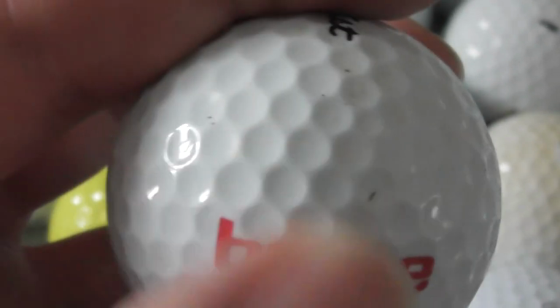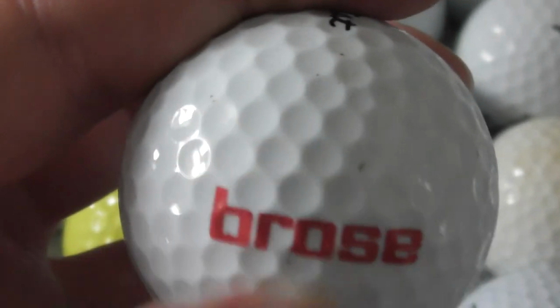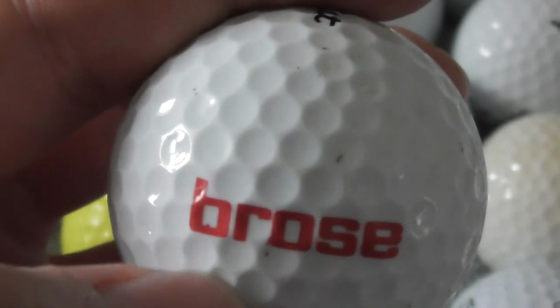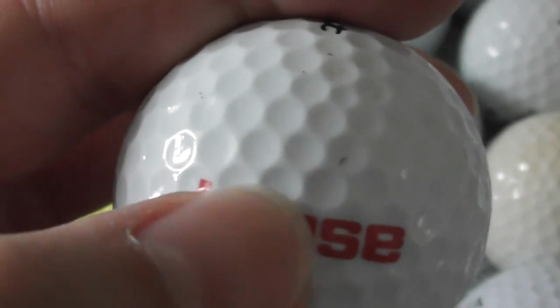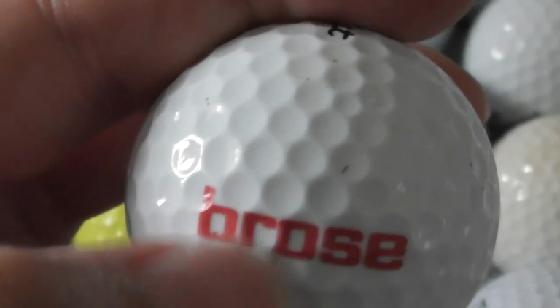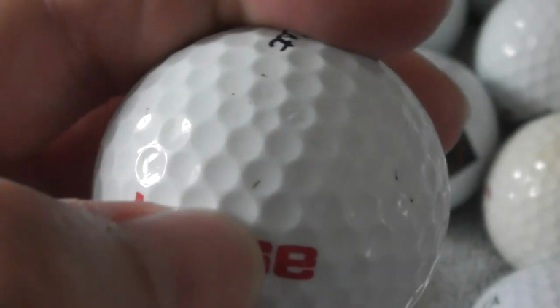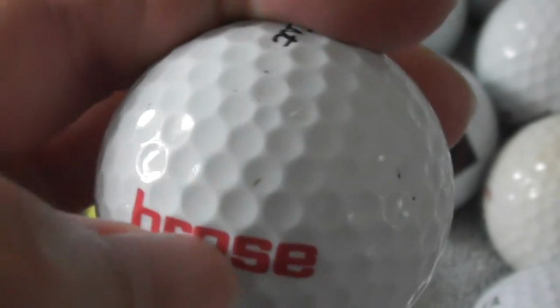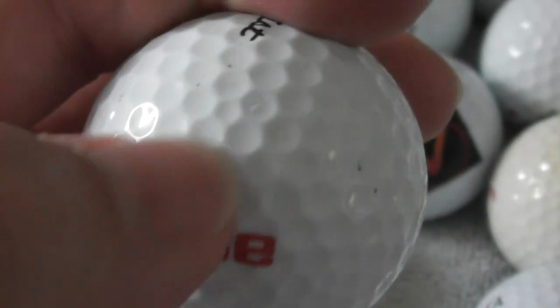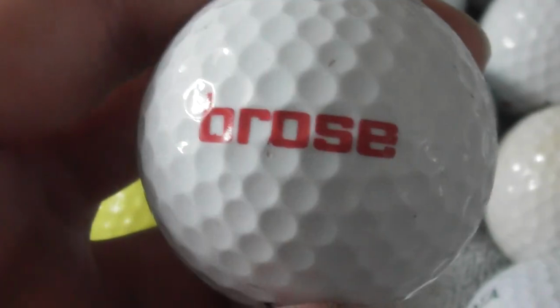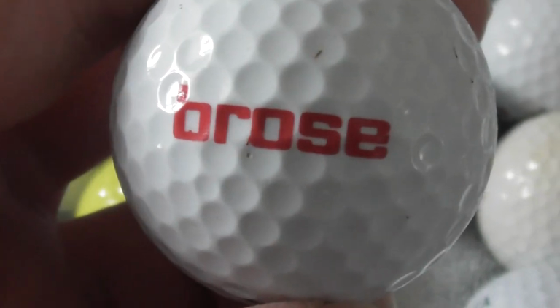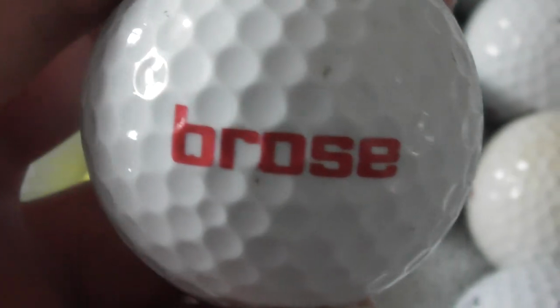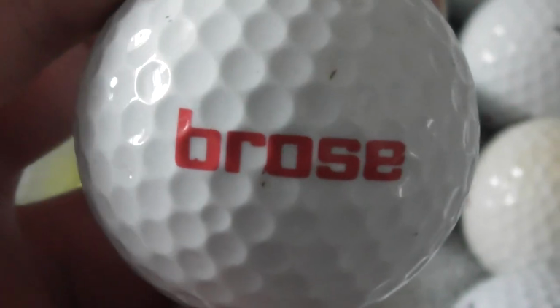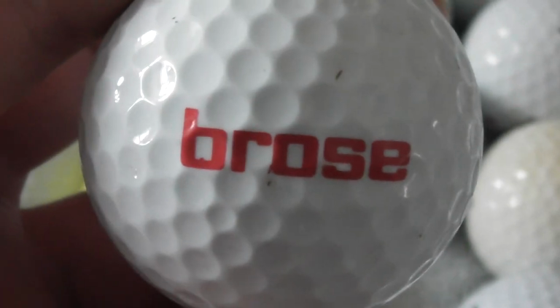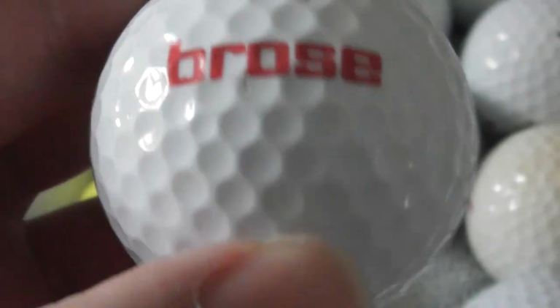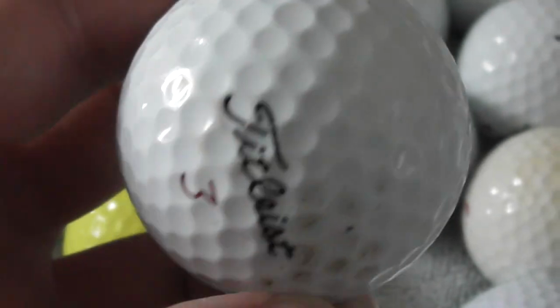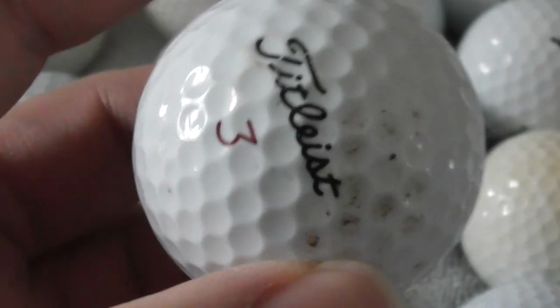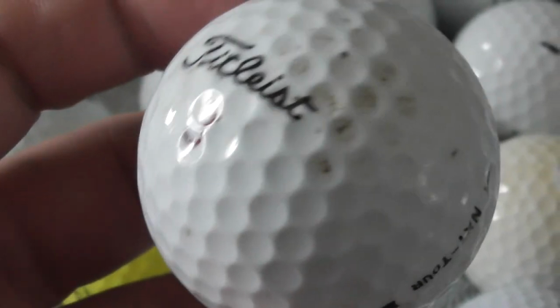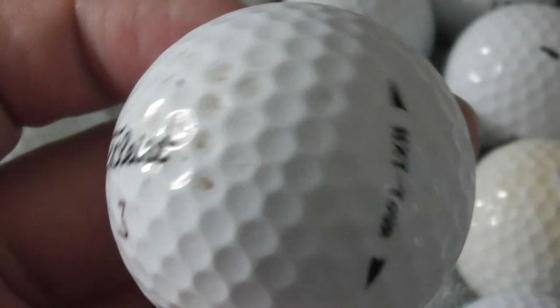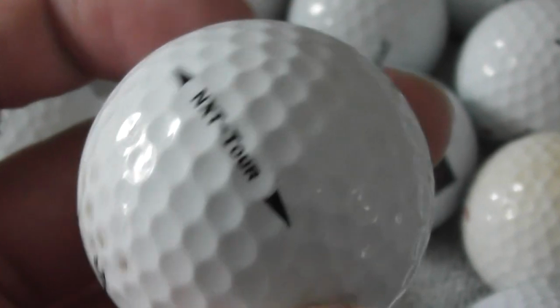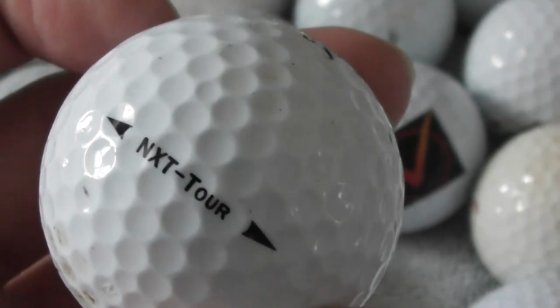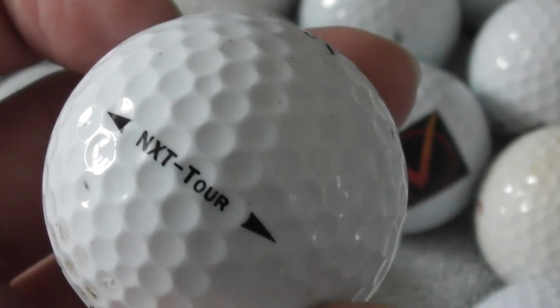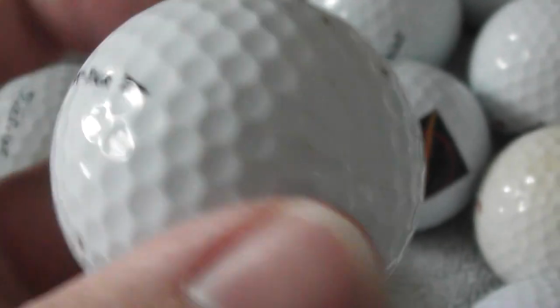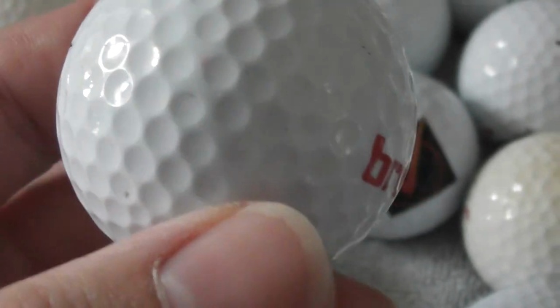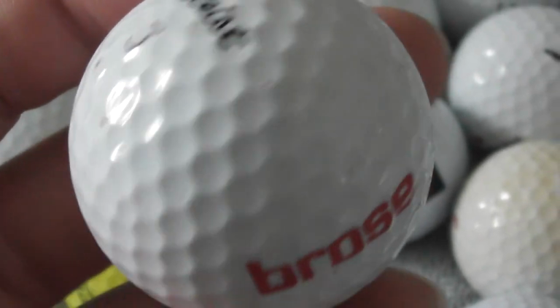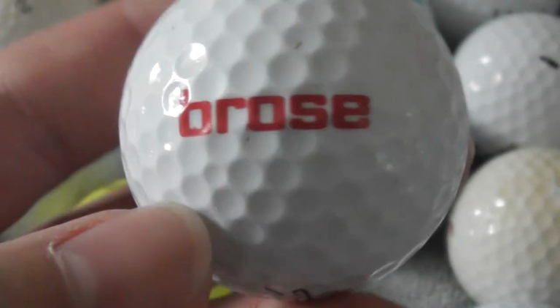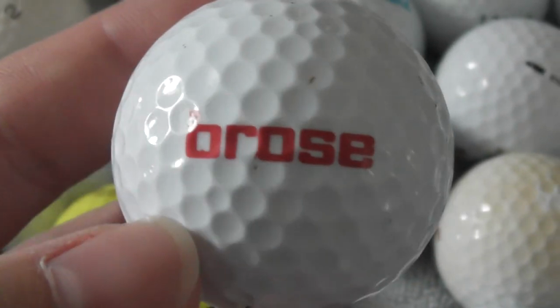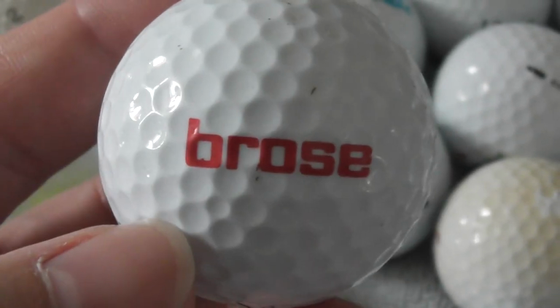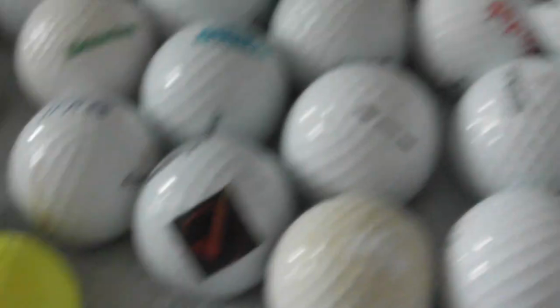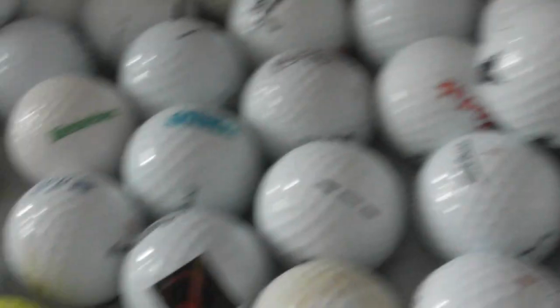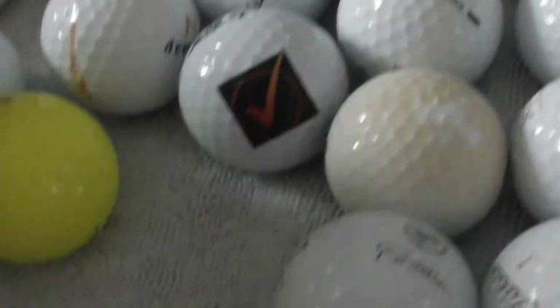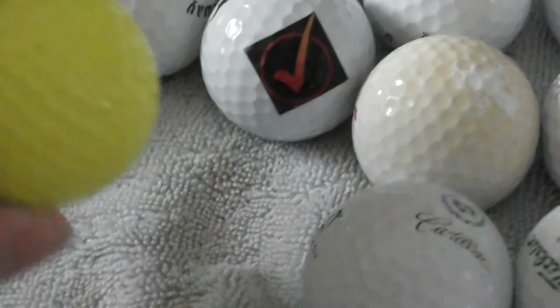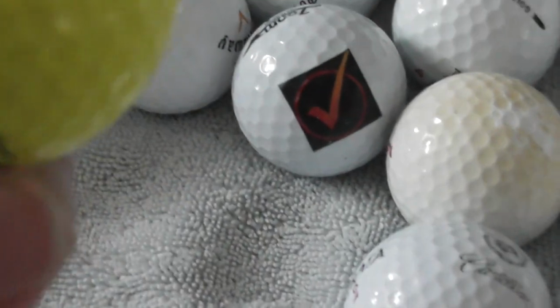Next: Bruce. That needs a little bit of a clean - I haven't cleaned these, I've only just dumped them out of the box. Bruce, no idea what that business does. The ball needs a little bit of a clean, but the logo is perfect. No idea what that company does.